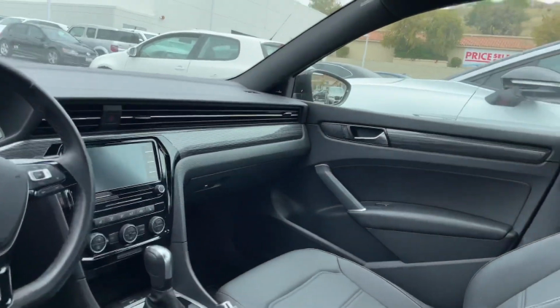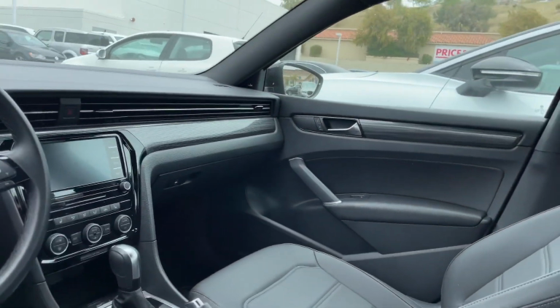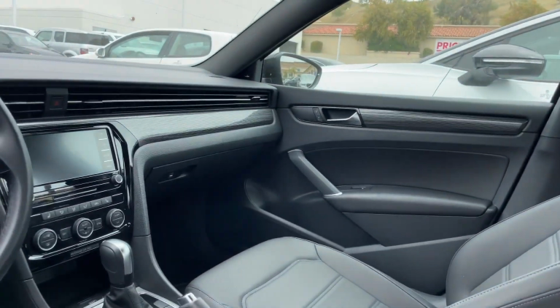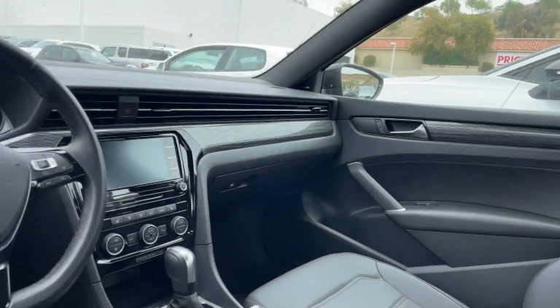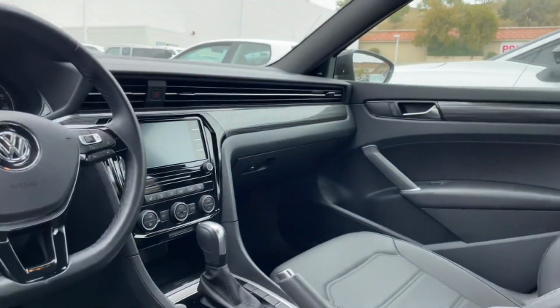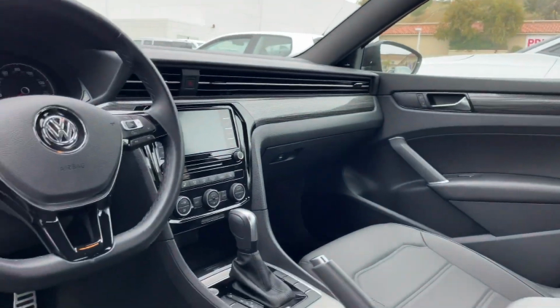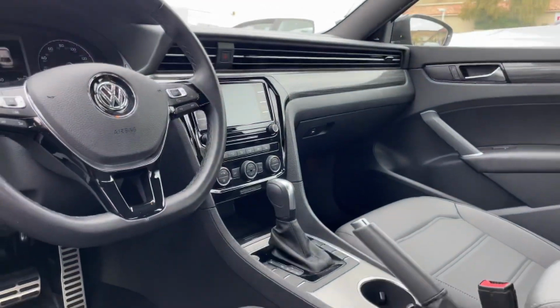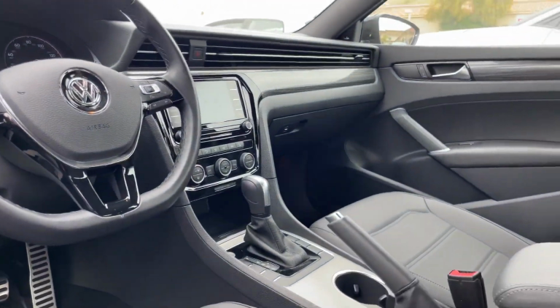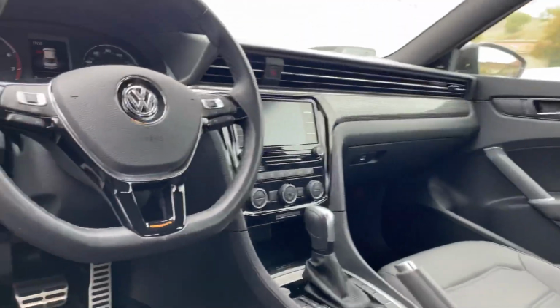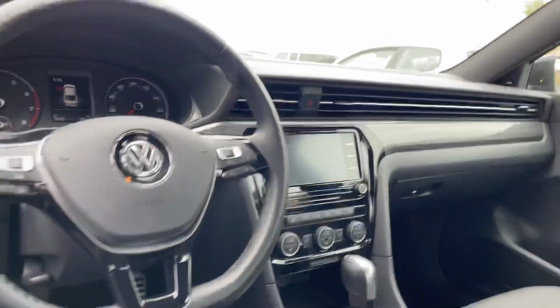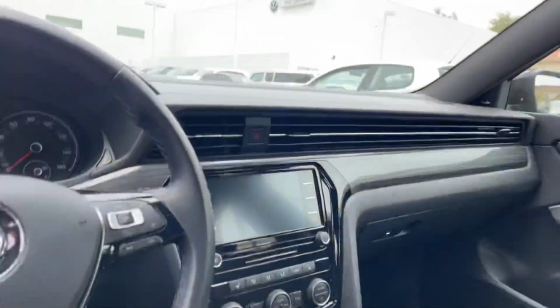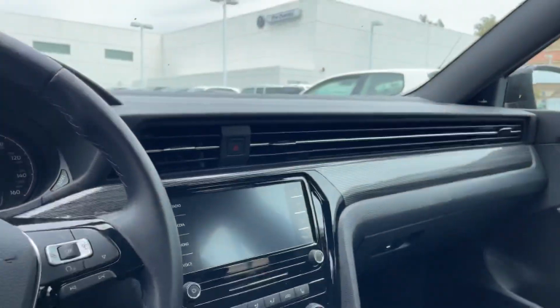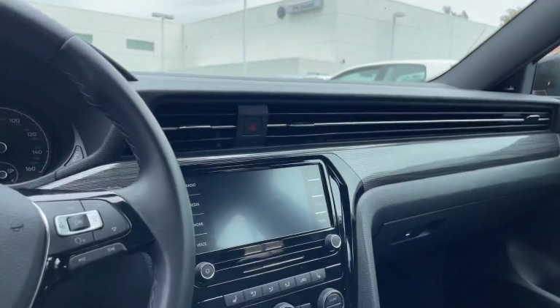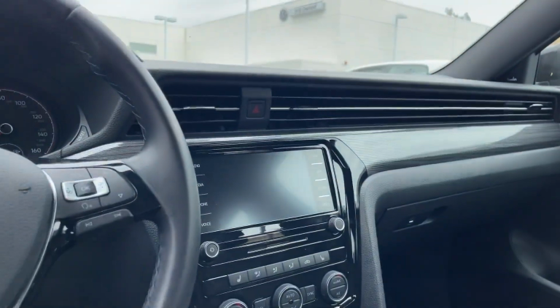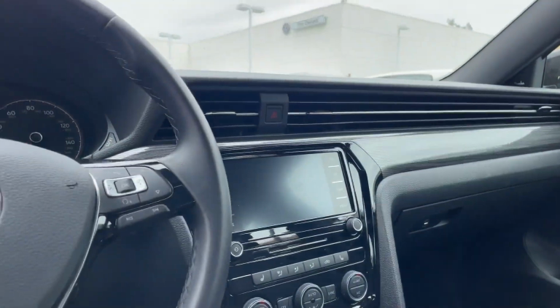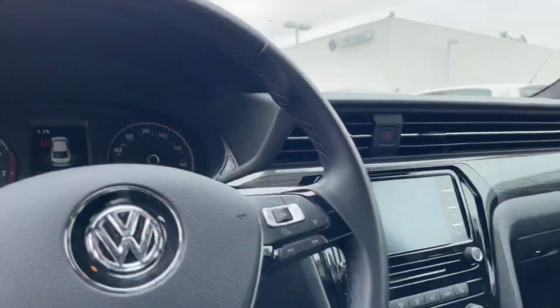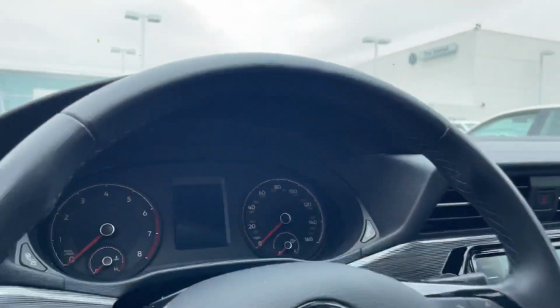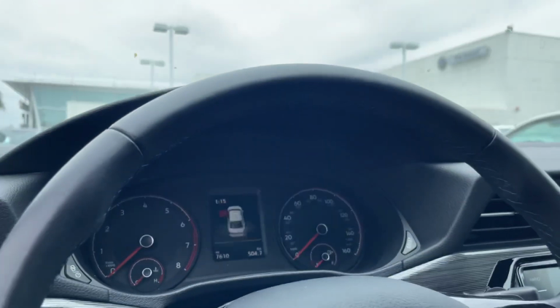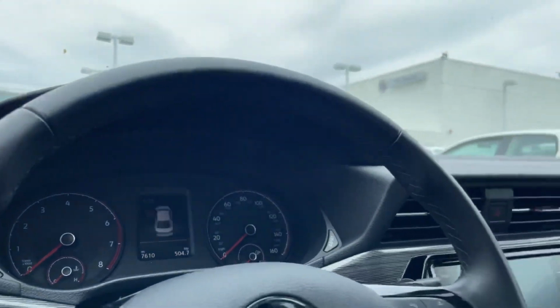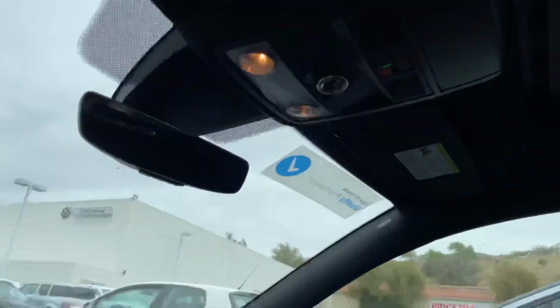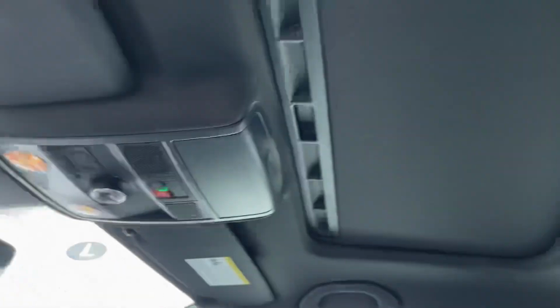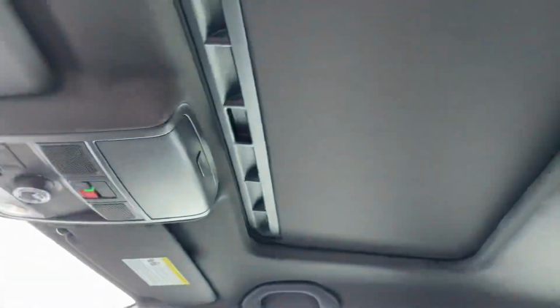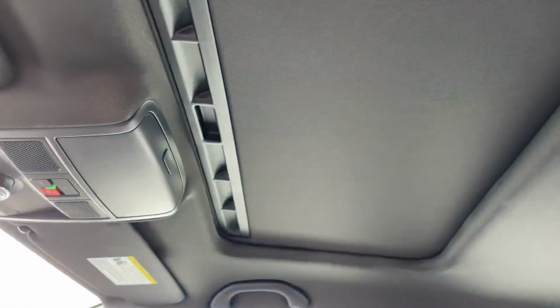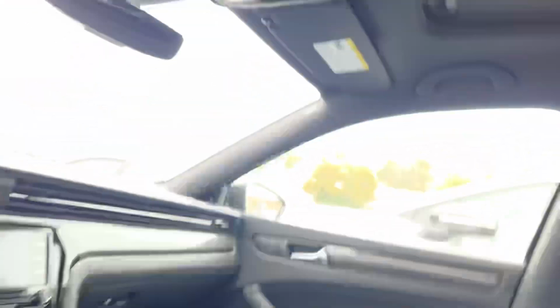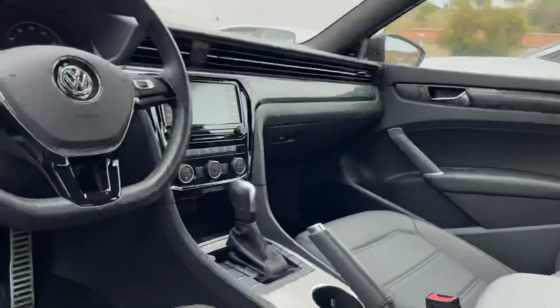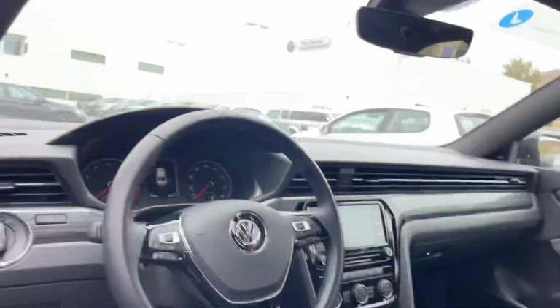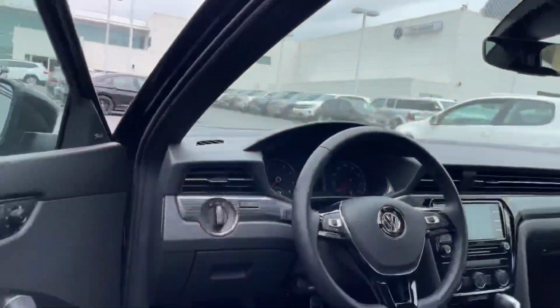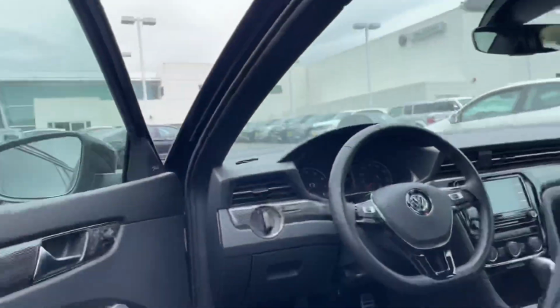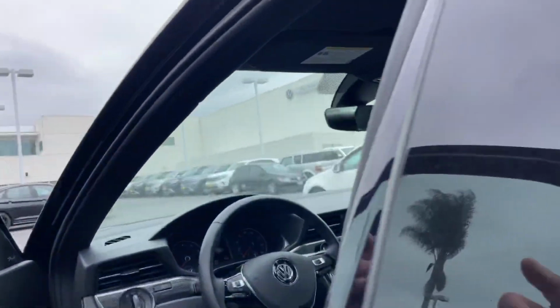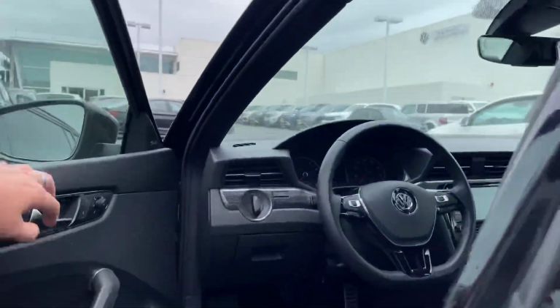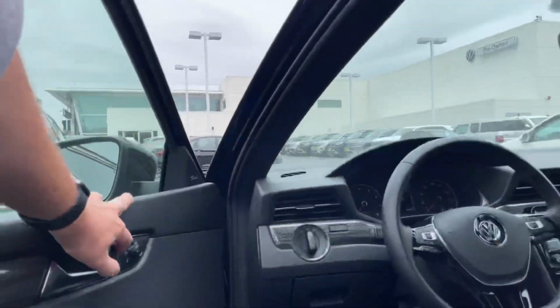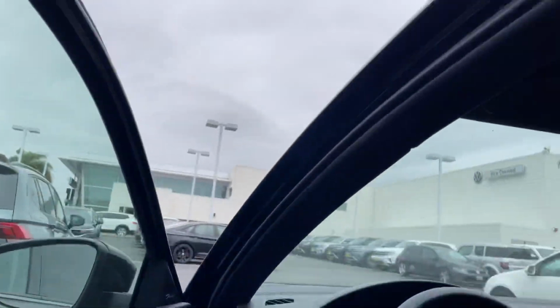Here's your interior — the nice leatherette interior, infotainment center, as well as your cockpit. It does have a little sunroof, which makes it super nice, super sweet and simple.